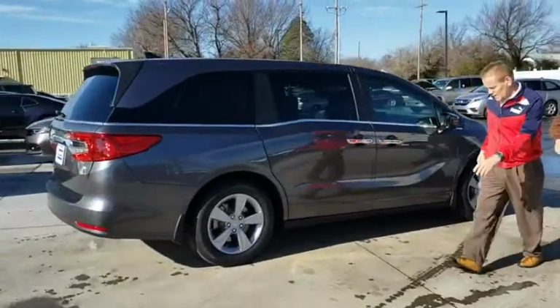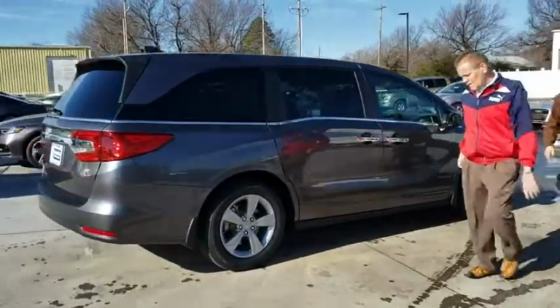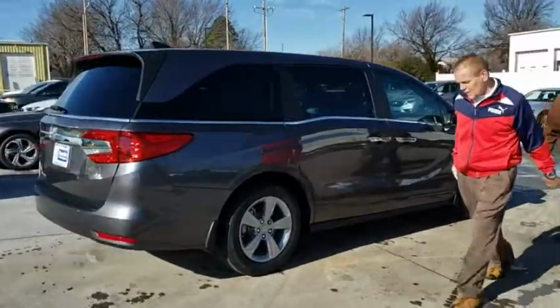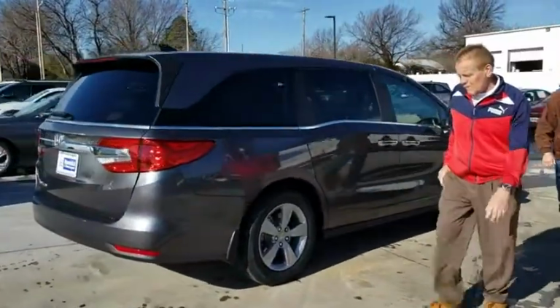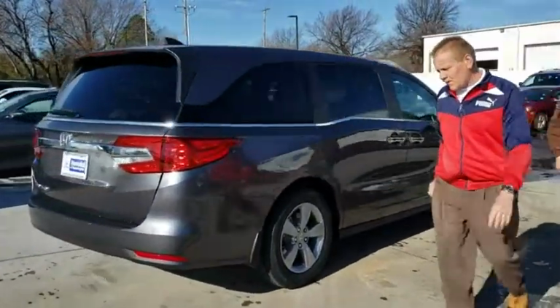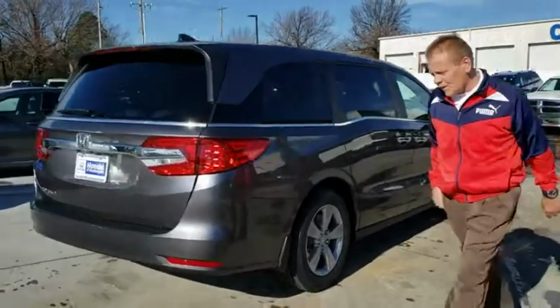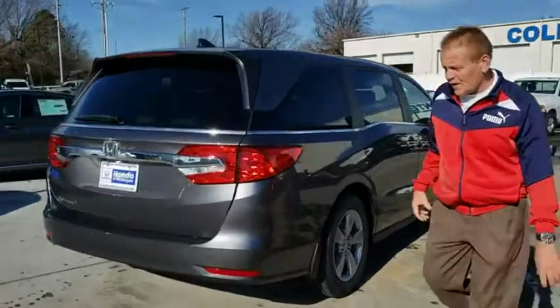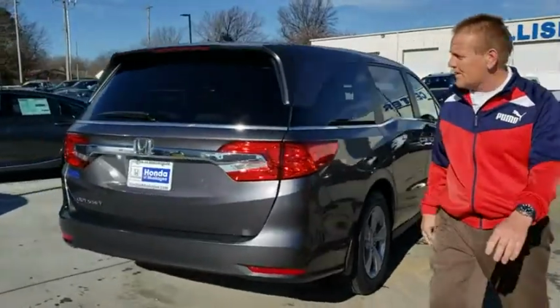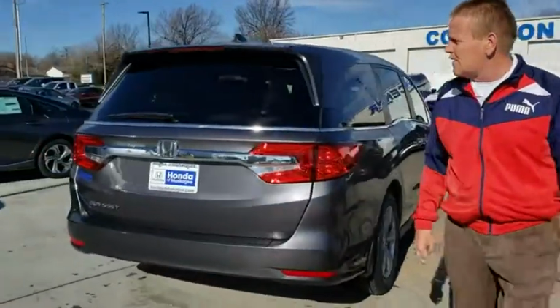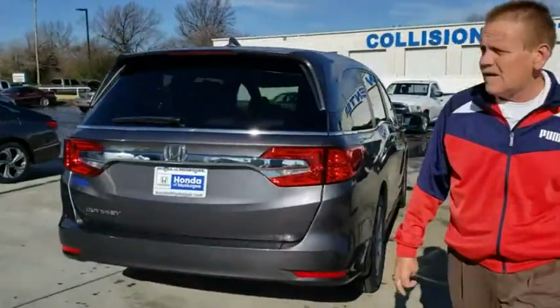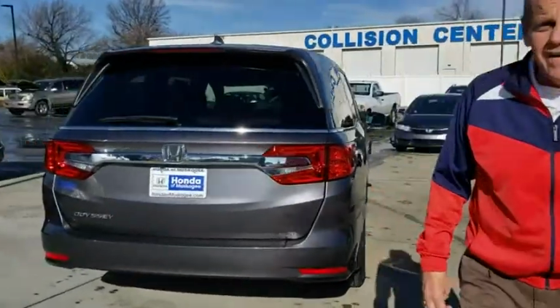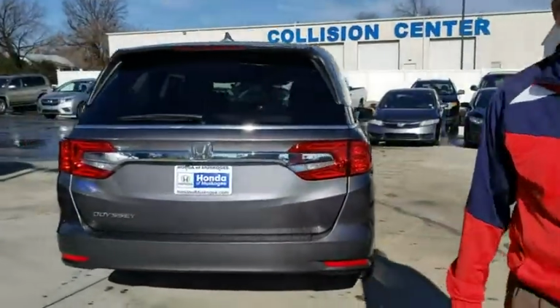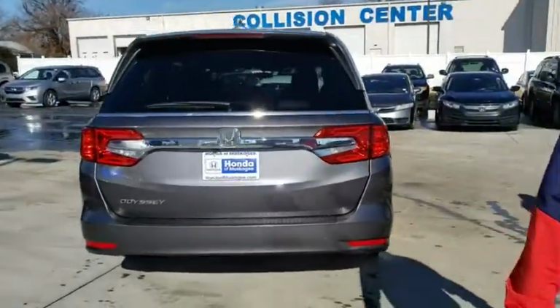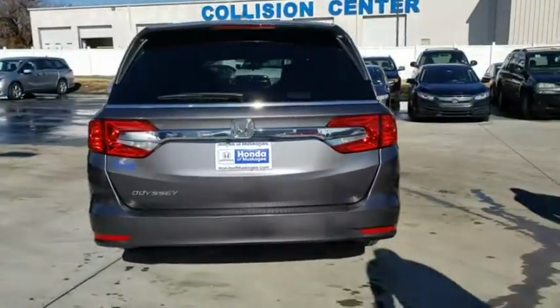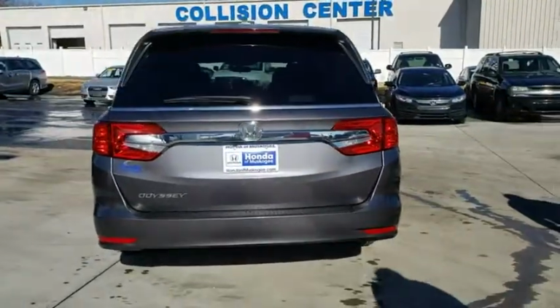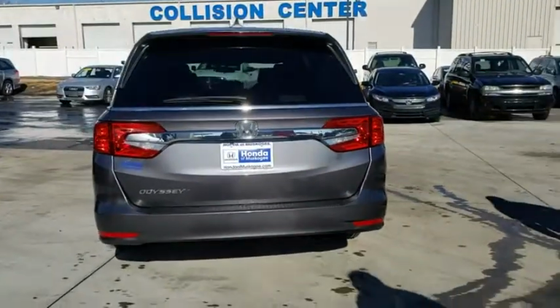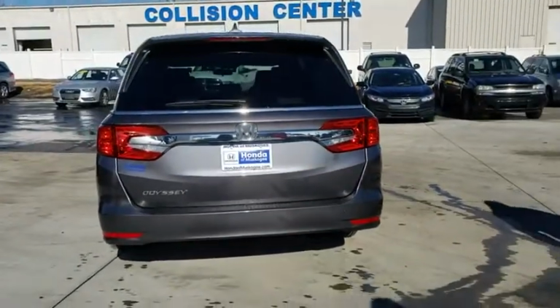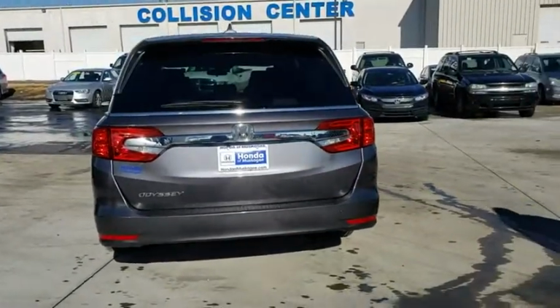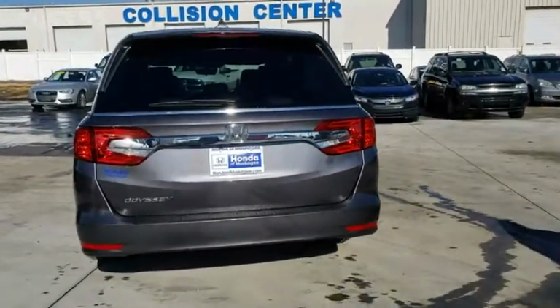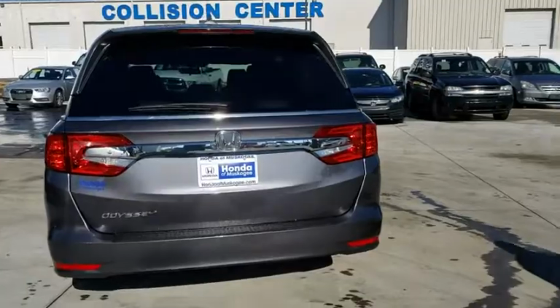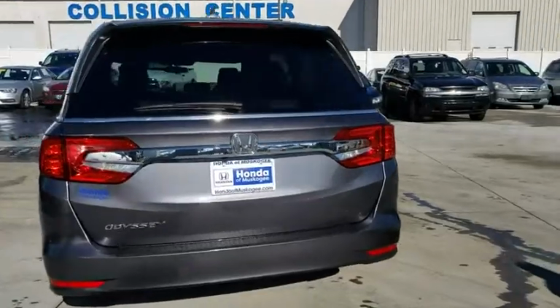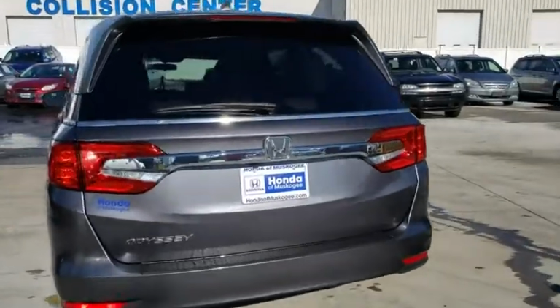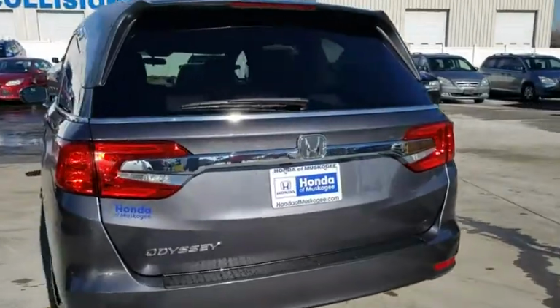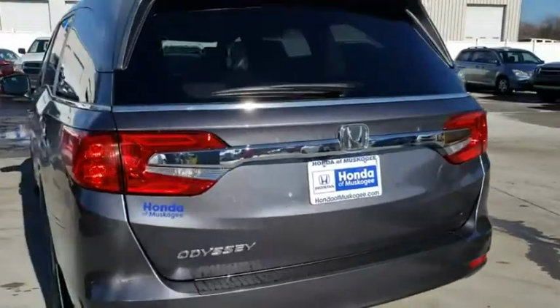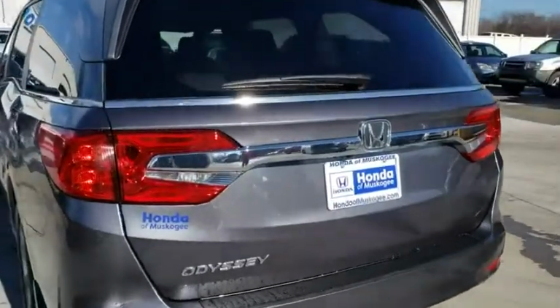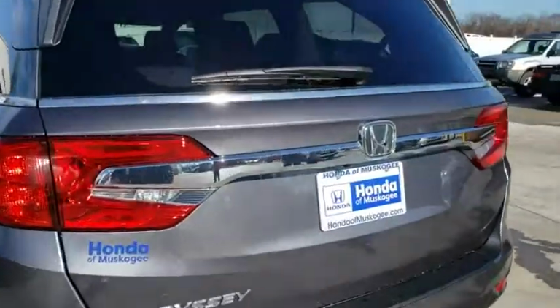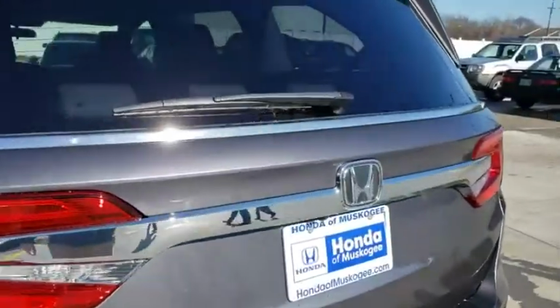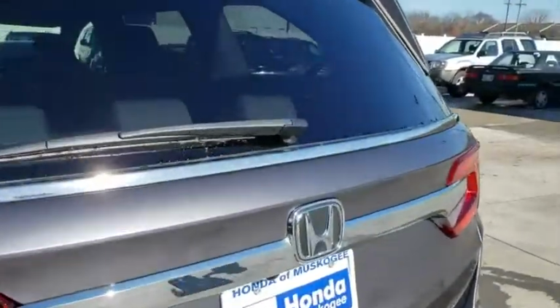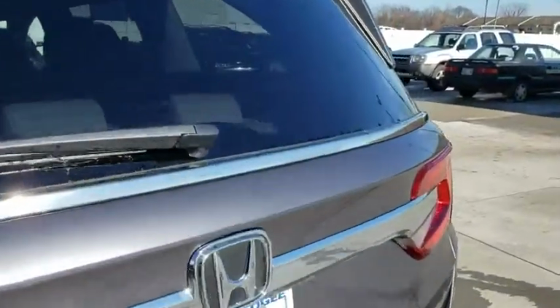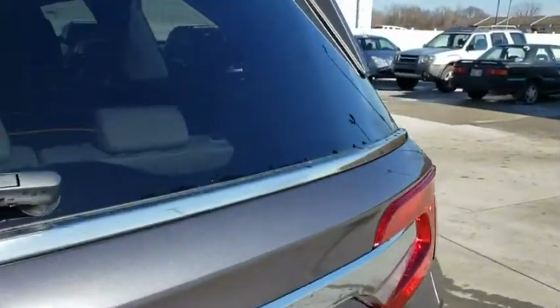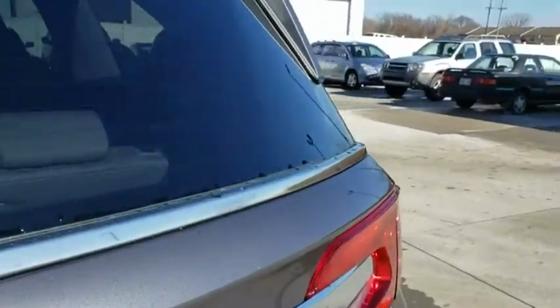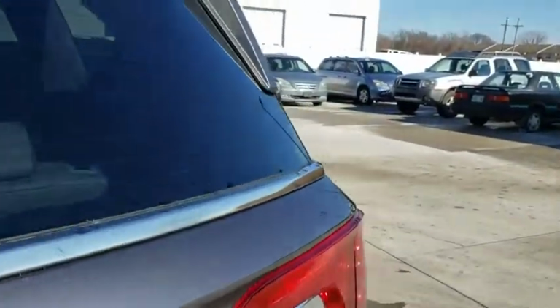Stability control, traction control, remote engine start, keyless entry, anti-lock braking system, steering wheel audio controls, power passenger seat, backup camera, lane departure warning.